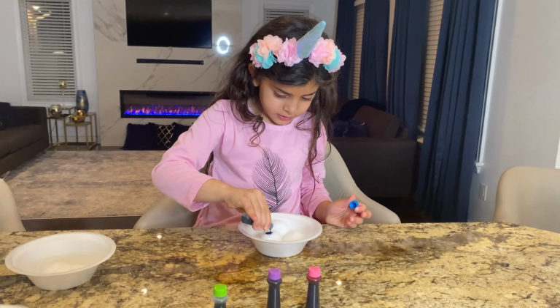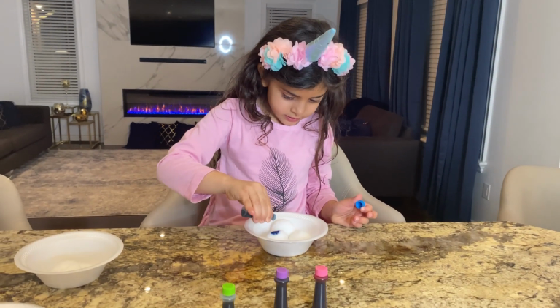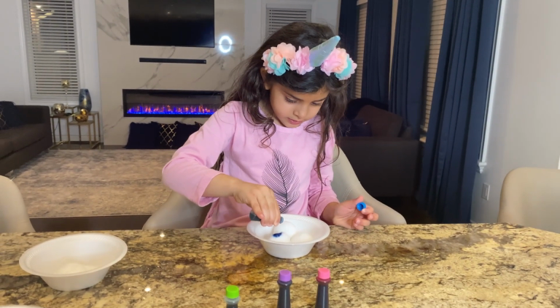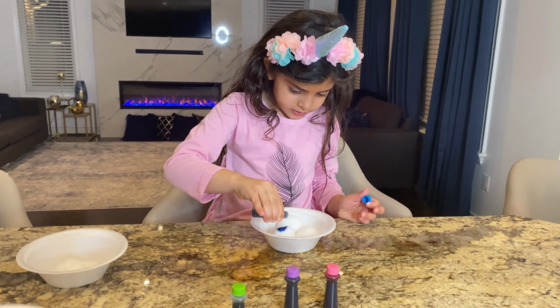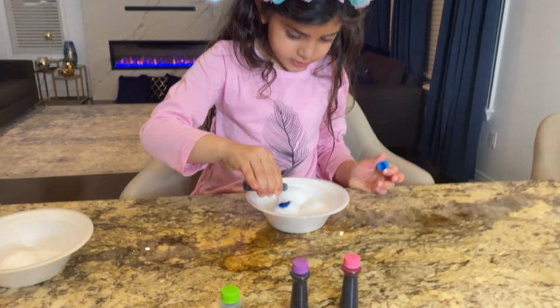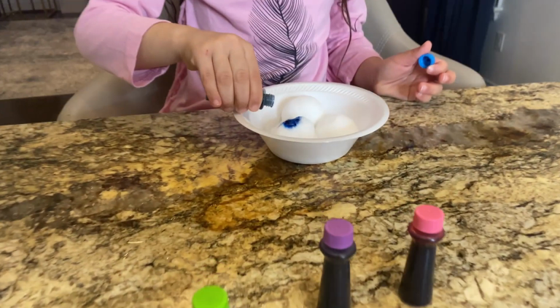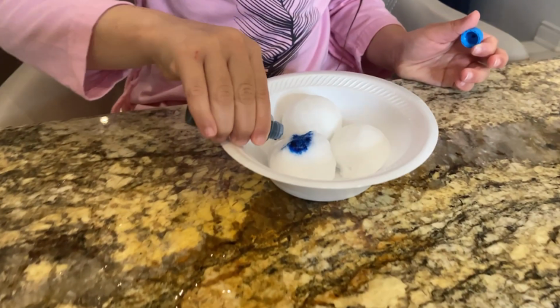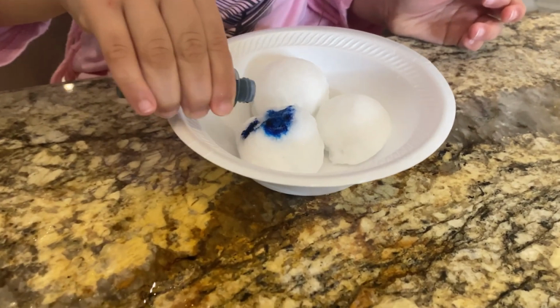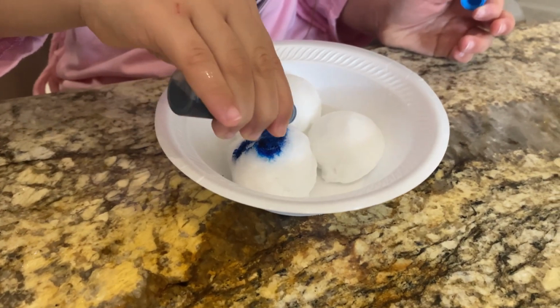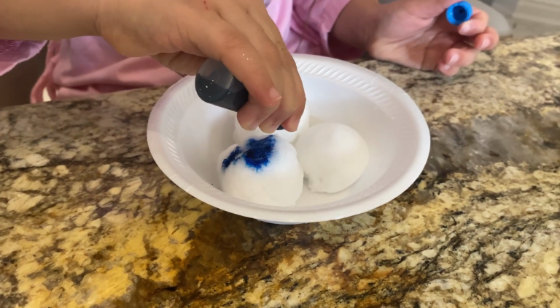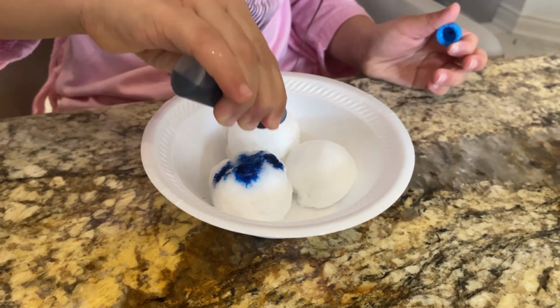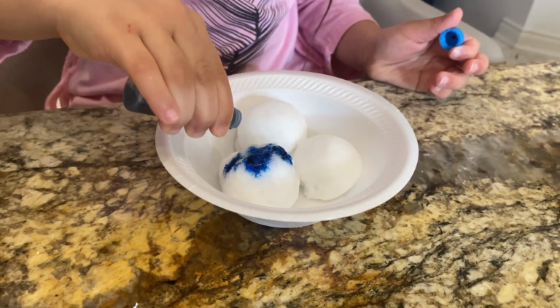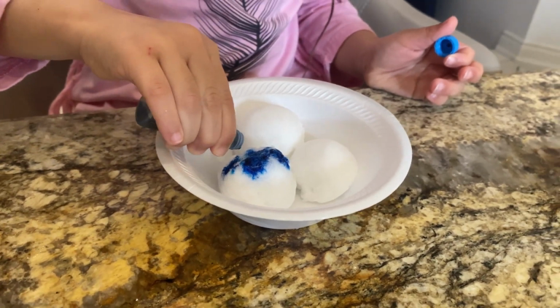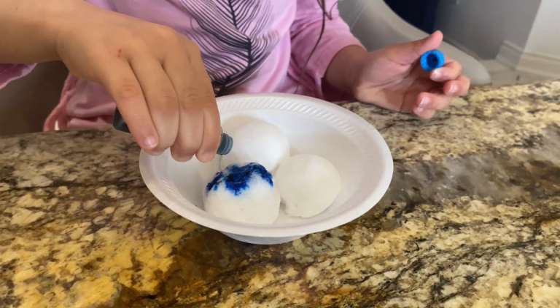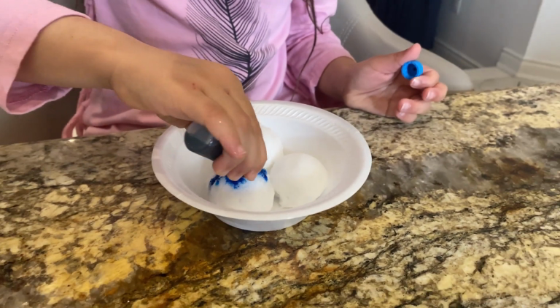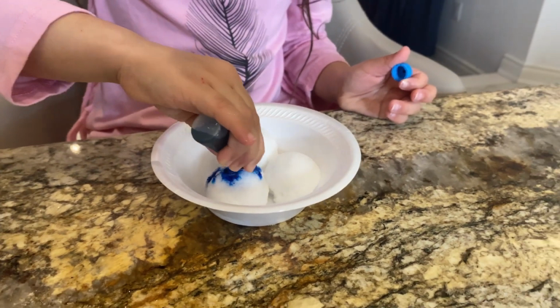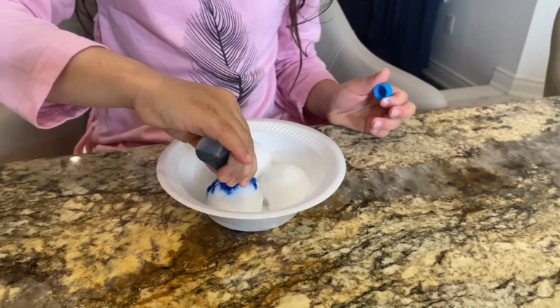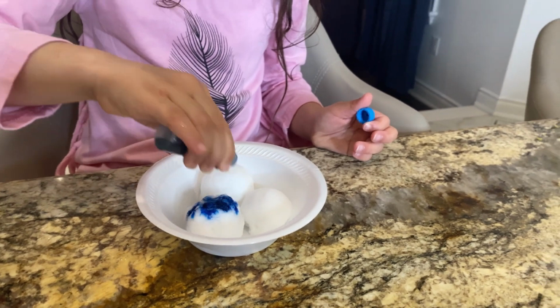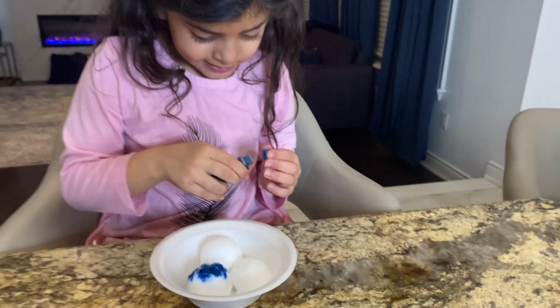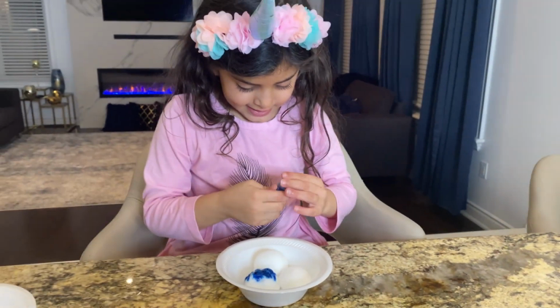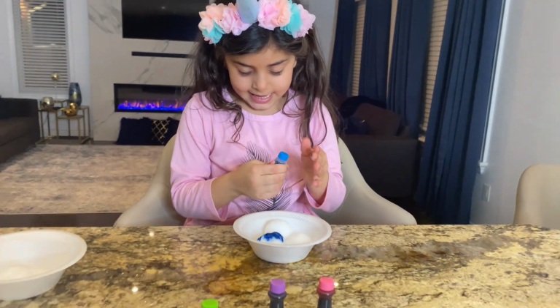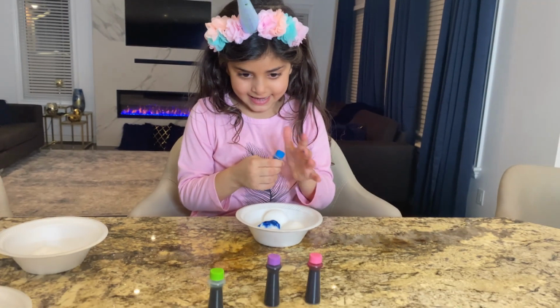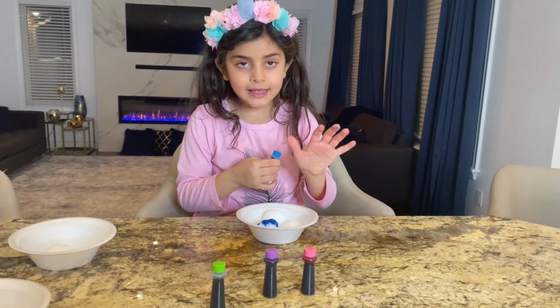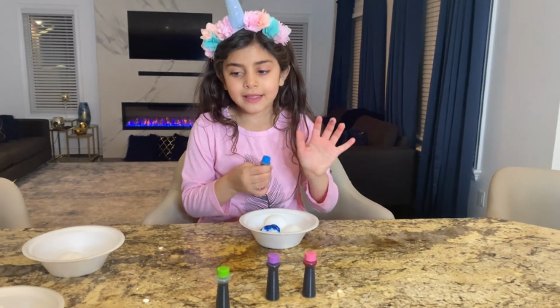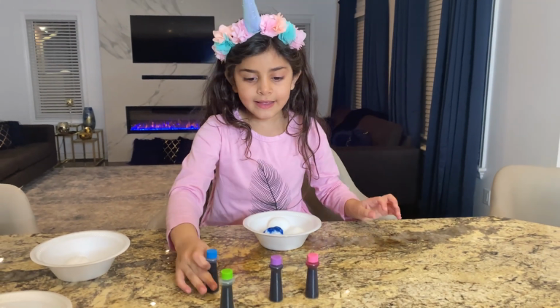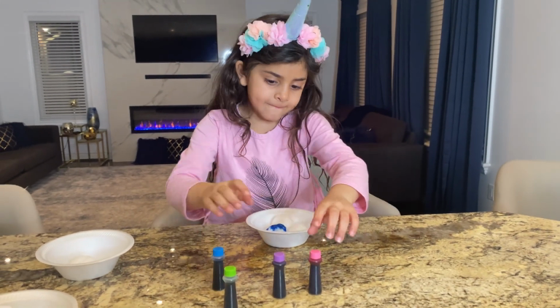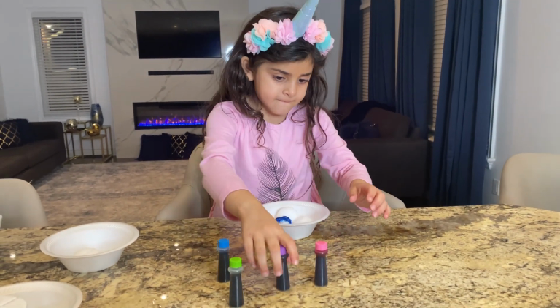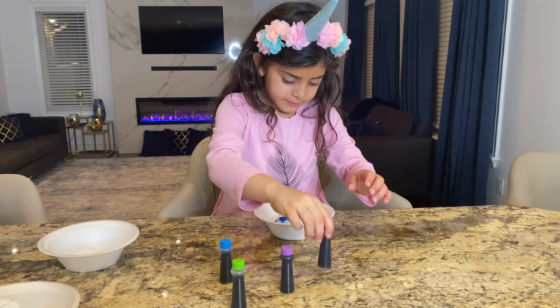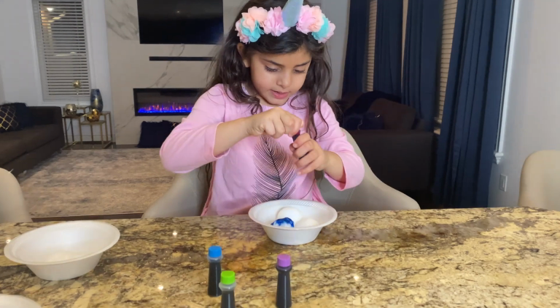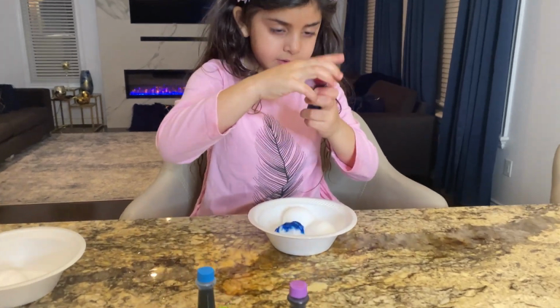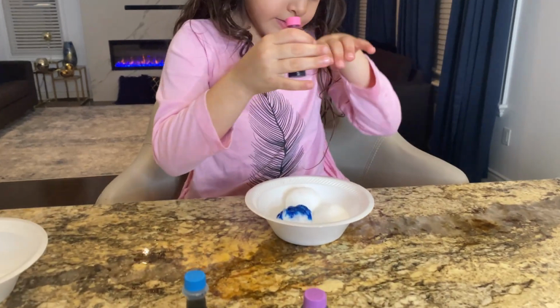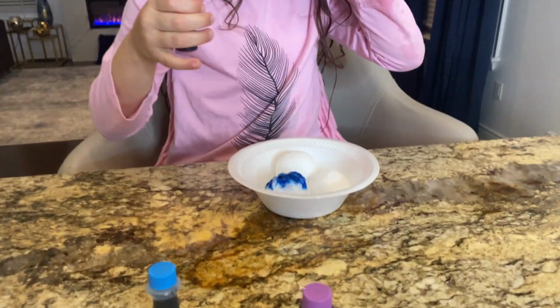How about rainbow color? Look at this, guys! We have blue here. How about pink on the other one? This is so cool! Pink color.